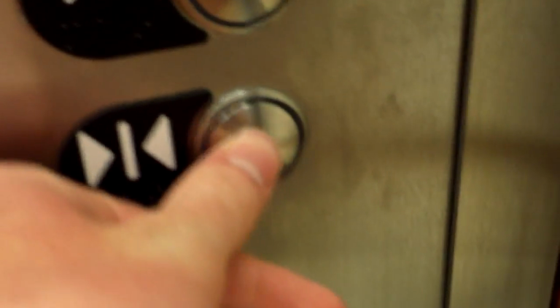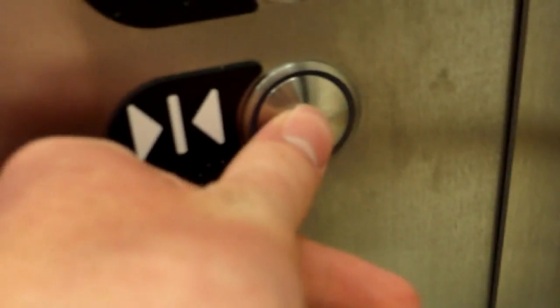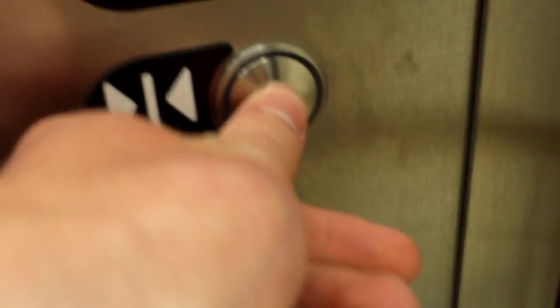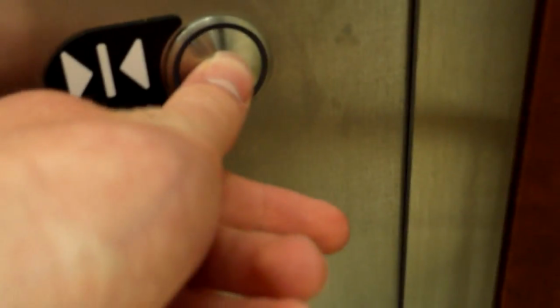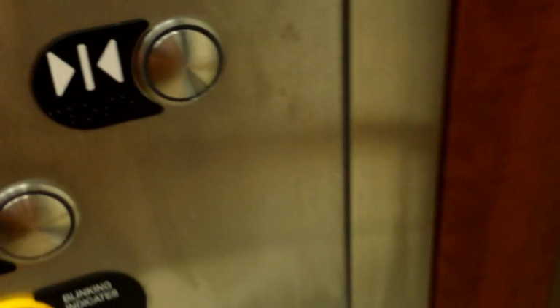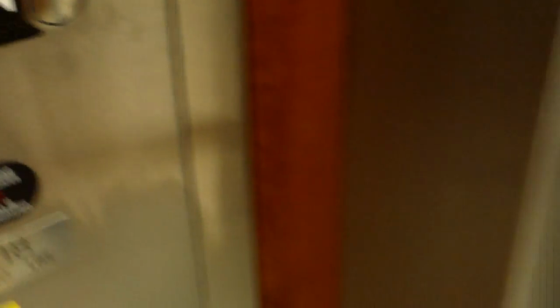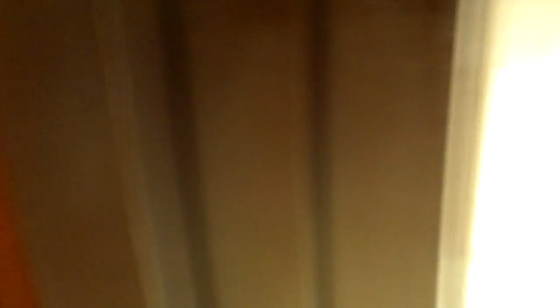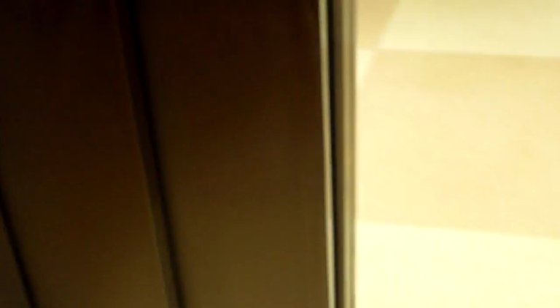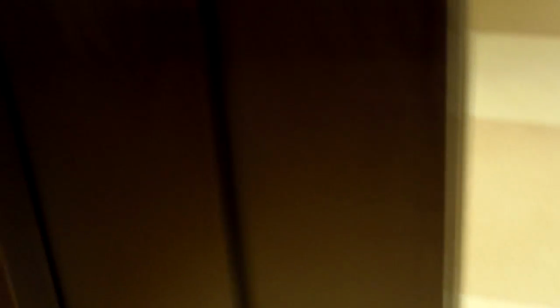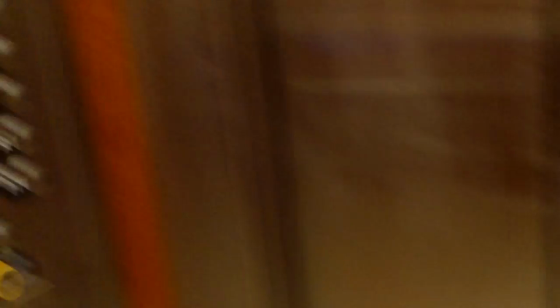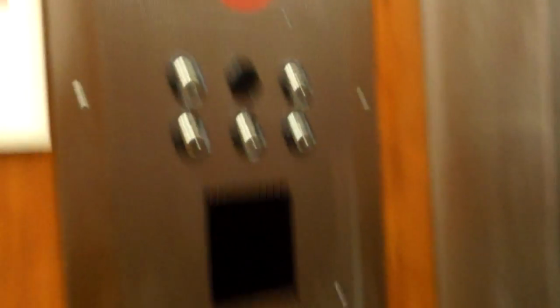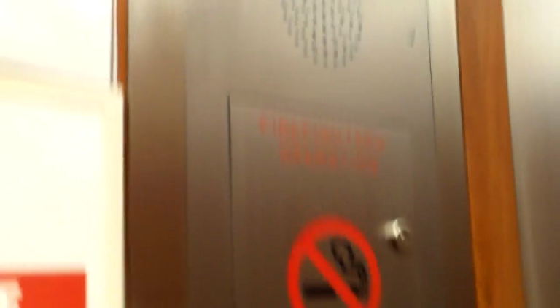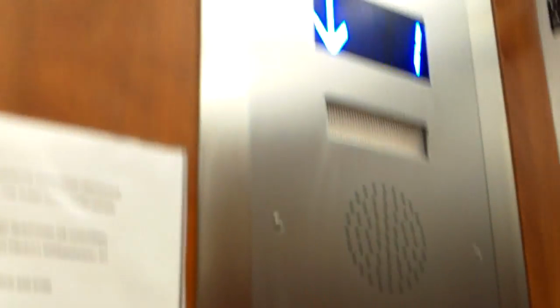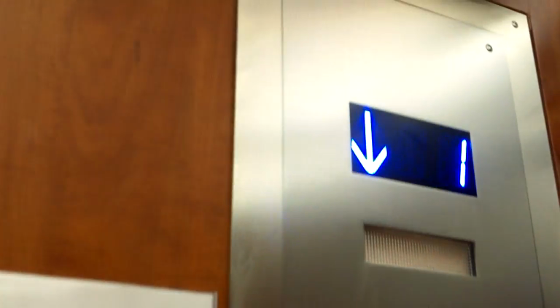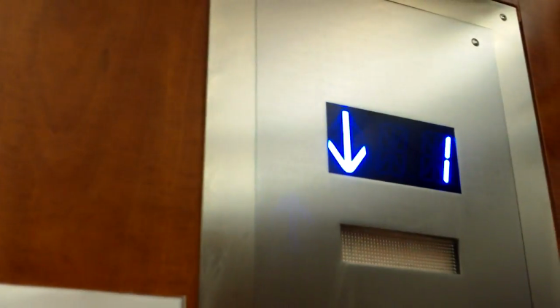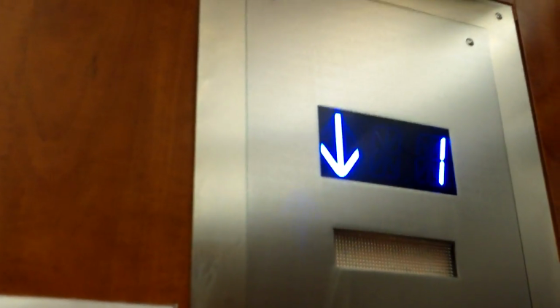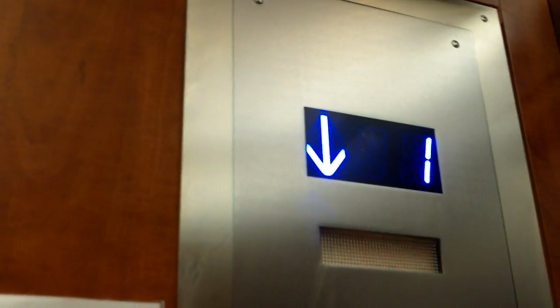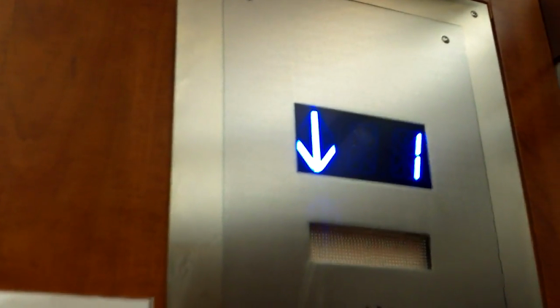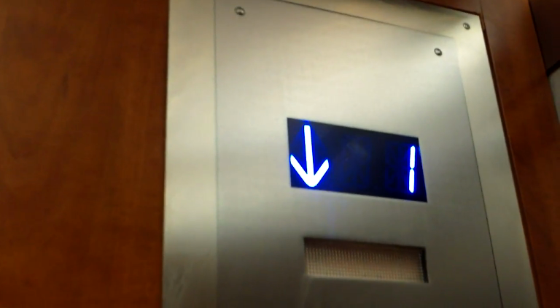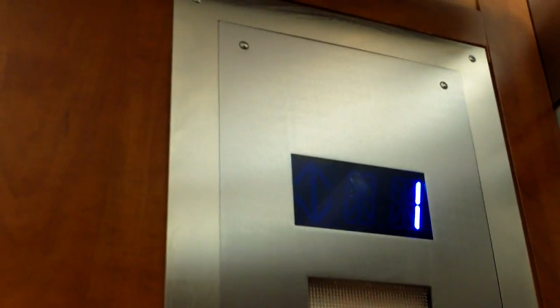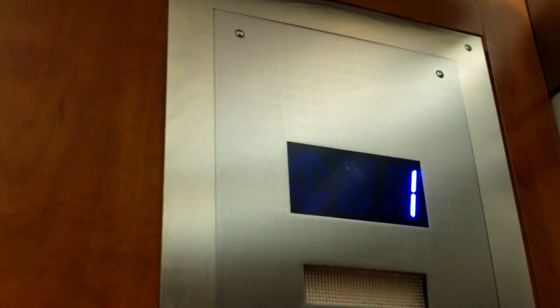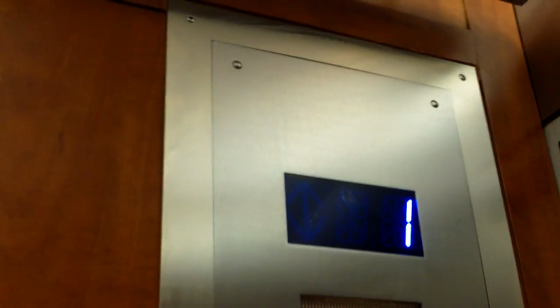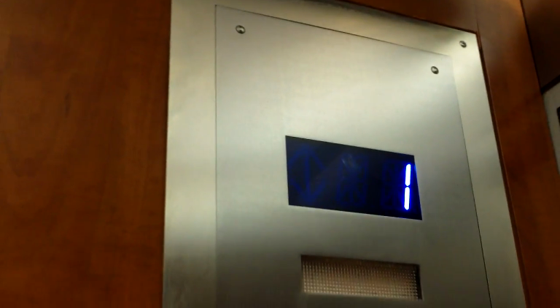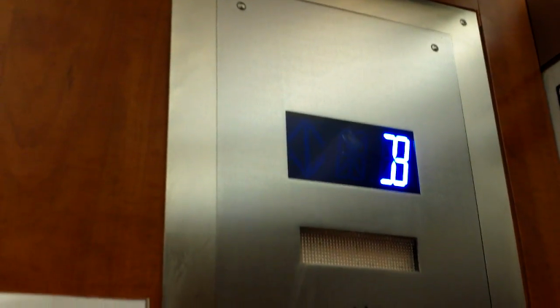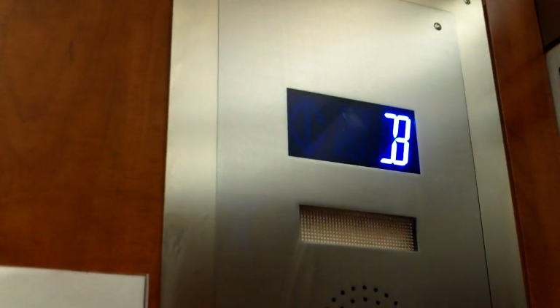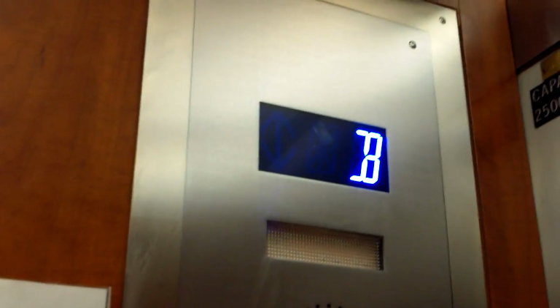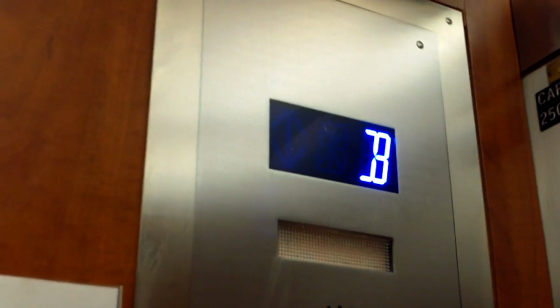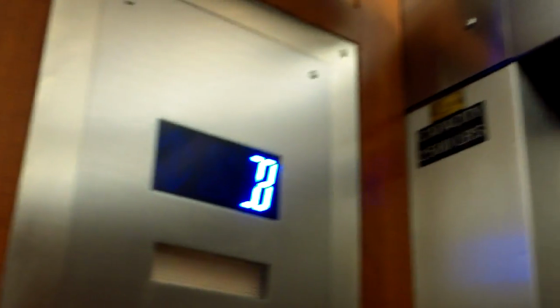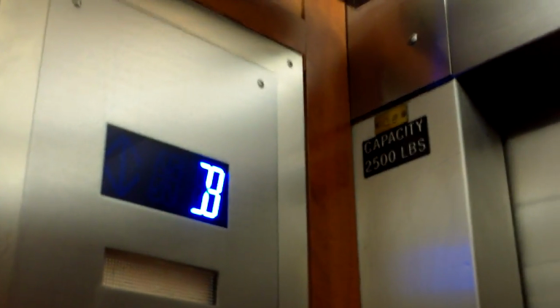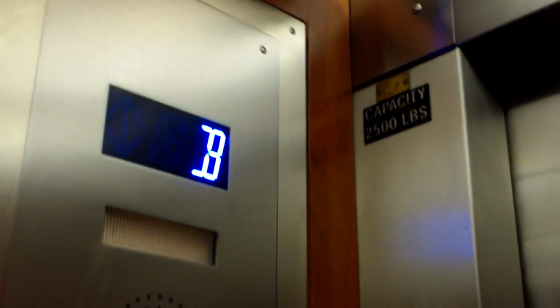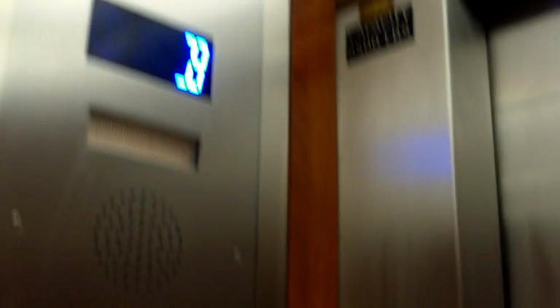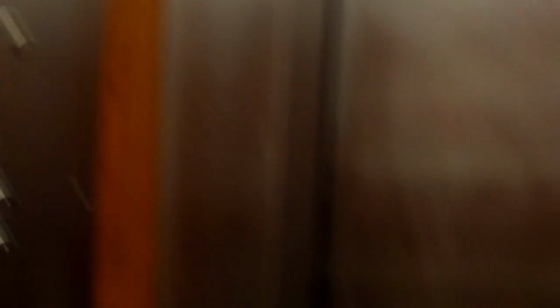Door close does not work on this. Maybe I should say it sometimes works. Kind of shakes before startup. But yeah, its capacity is 2,500 pounds.